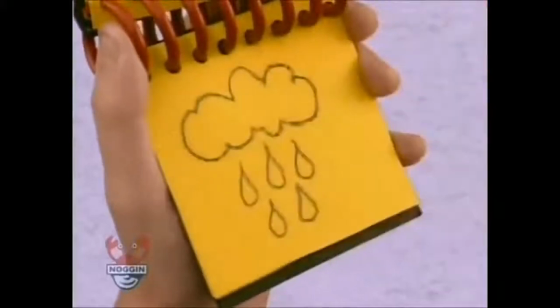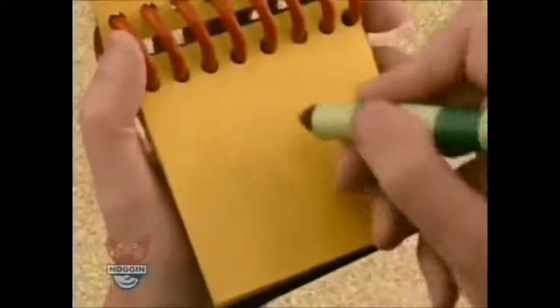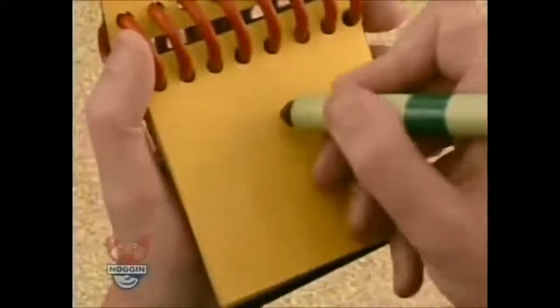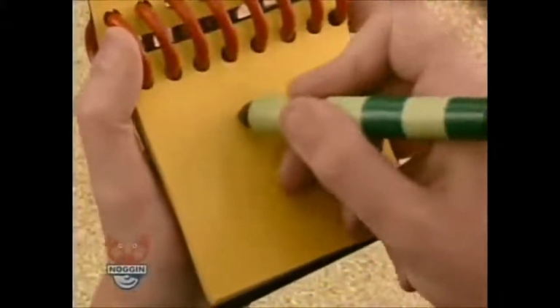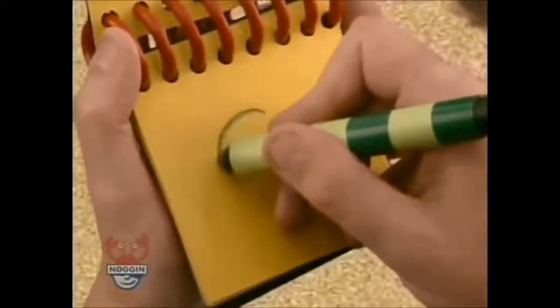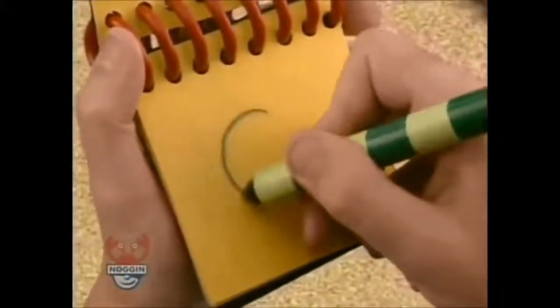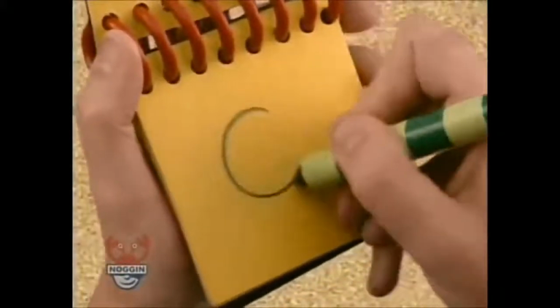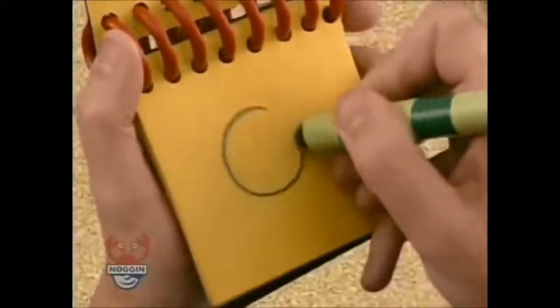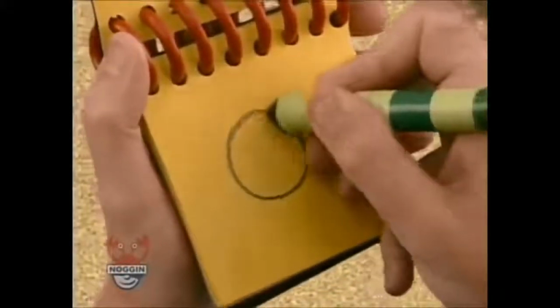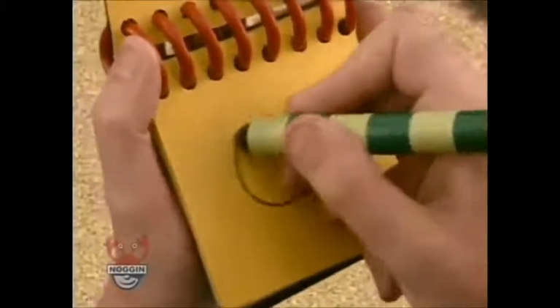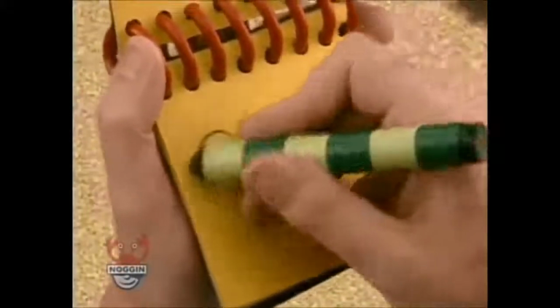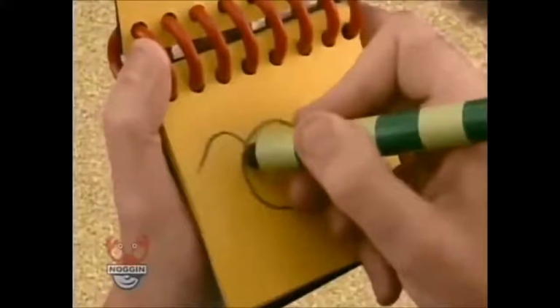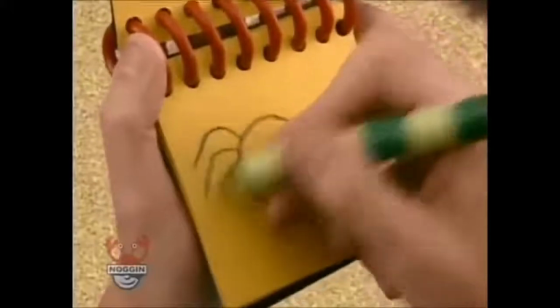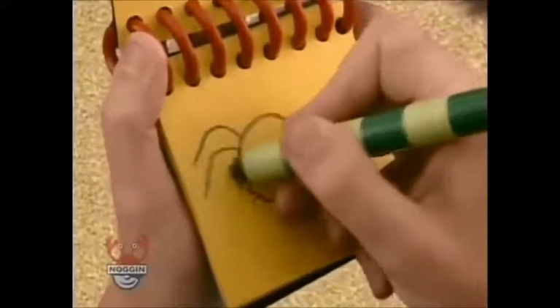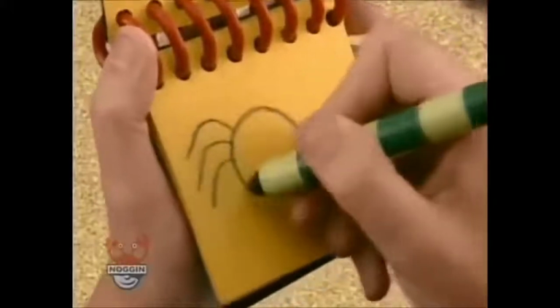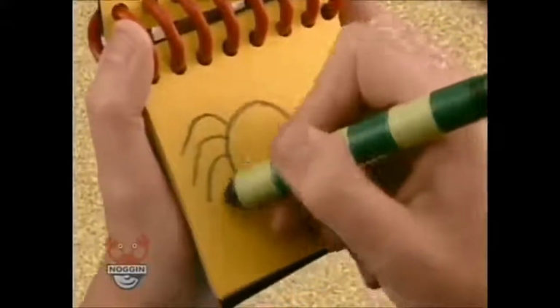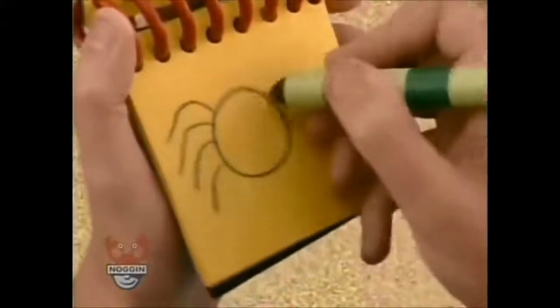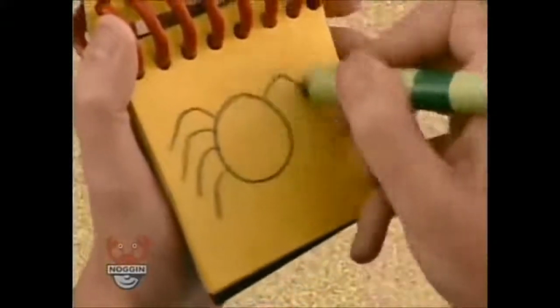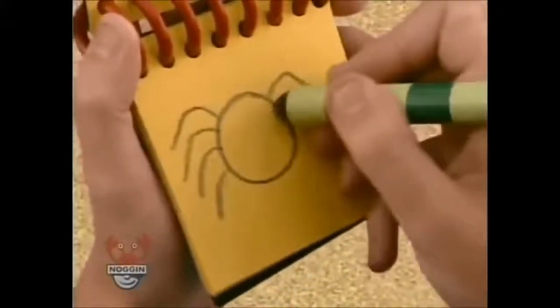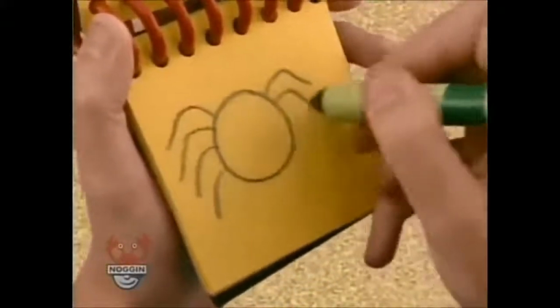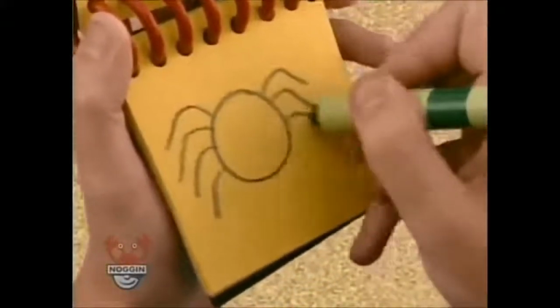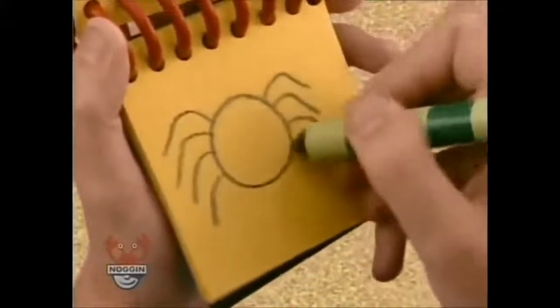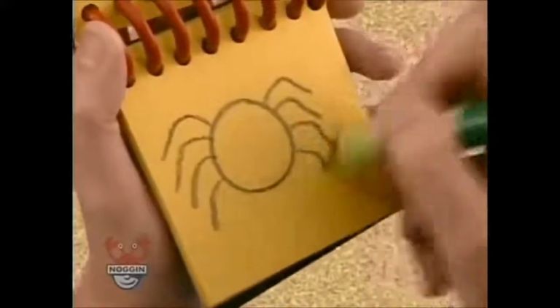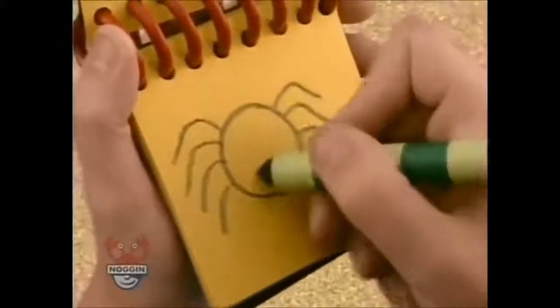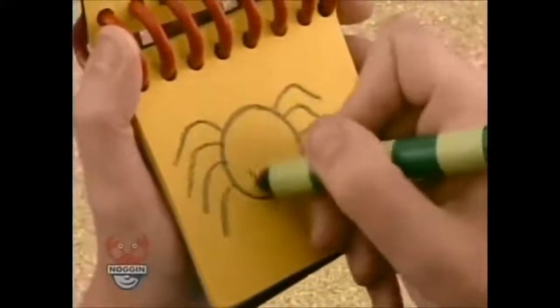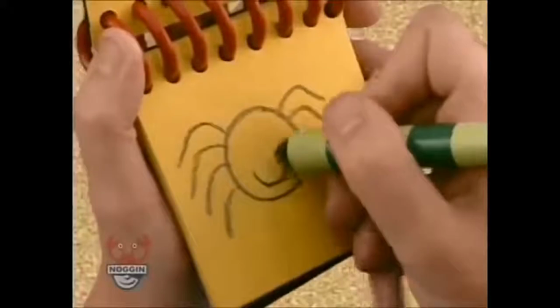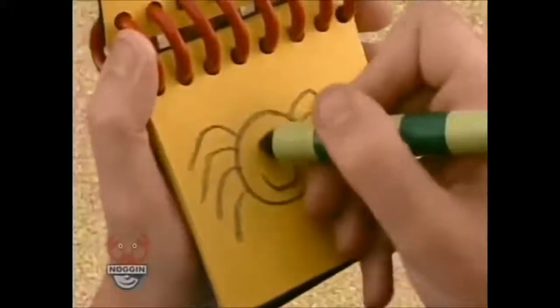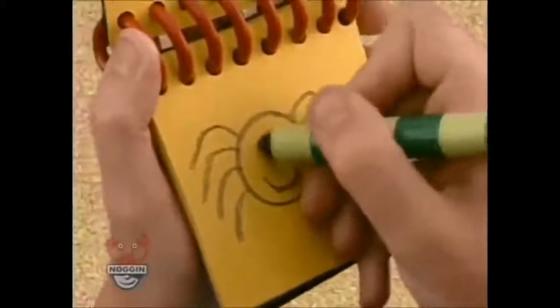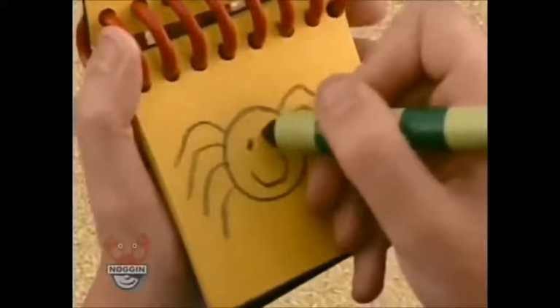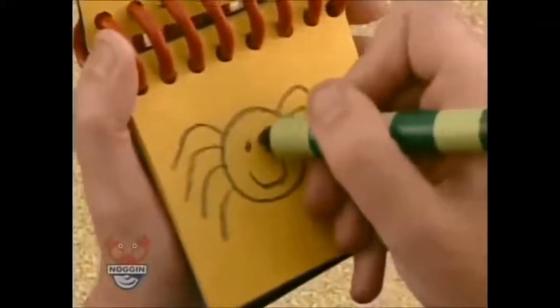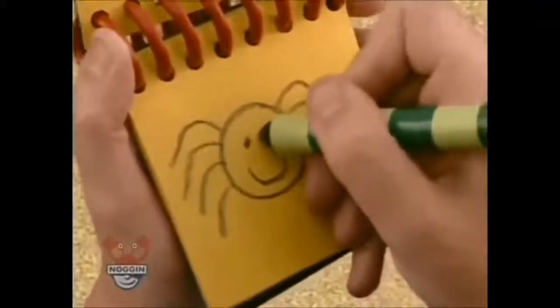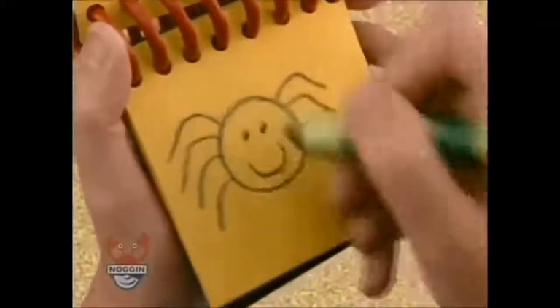There, we have a circle for the body, four legs on this side, and four legs on this side, then the spider's mouth and eyes.